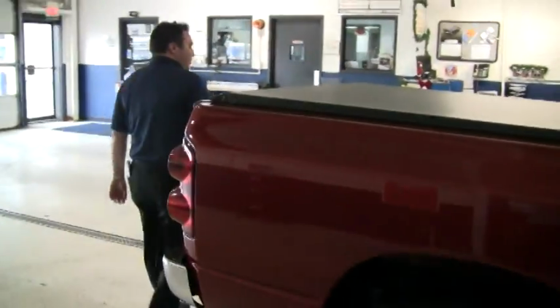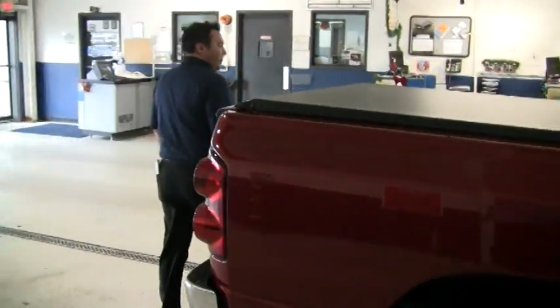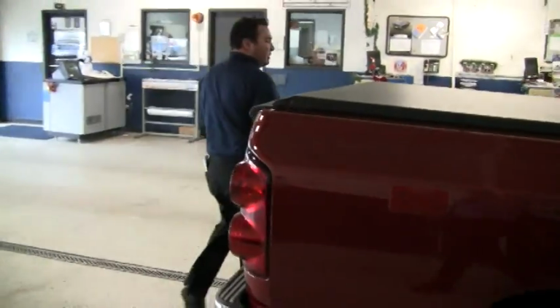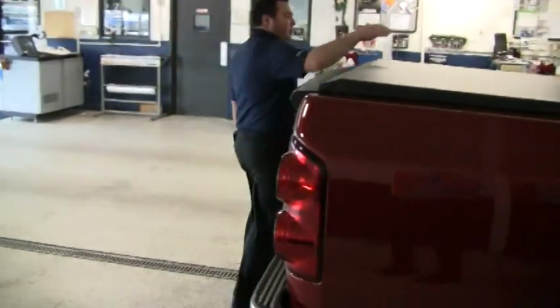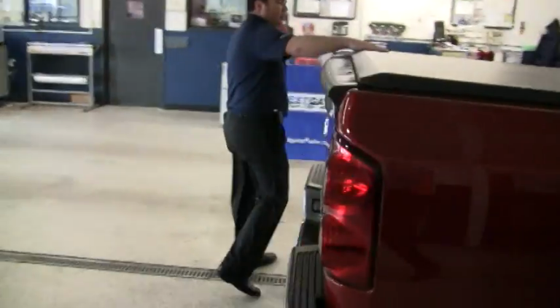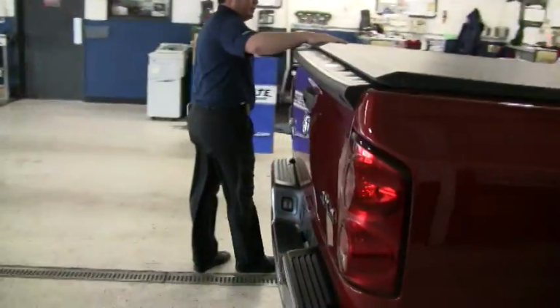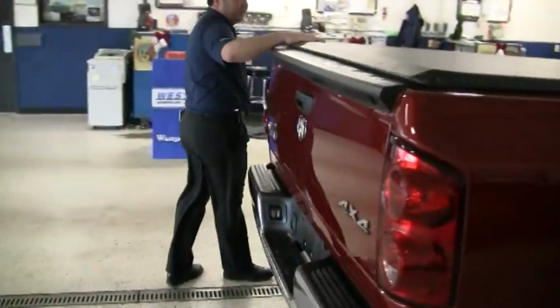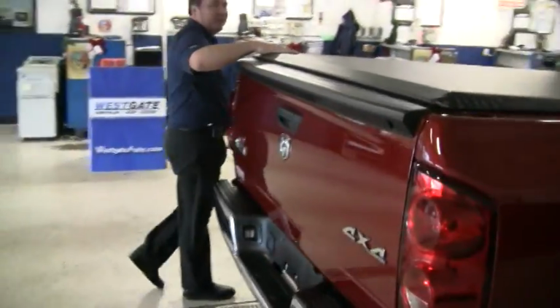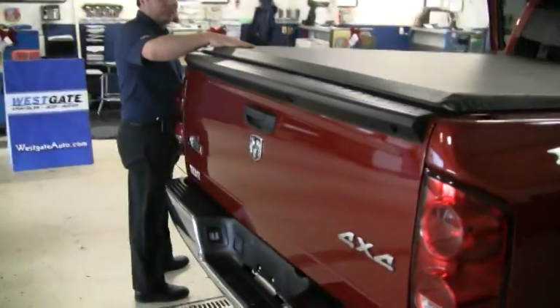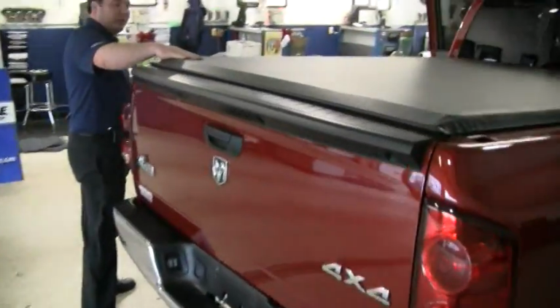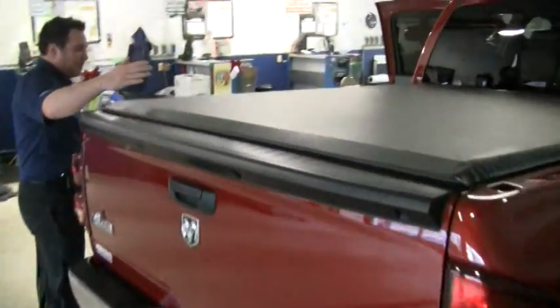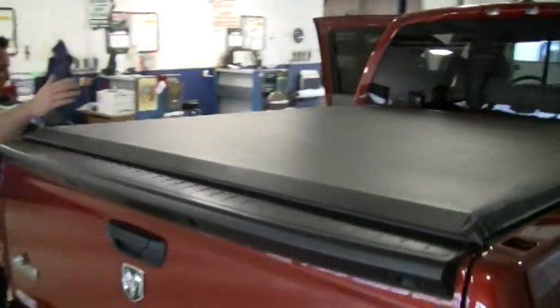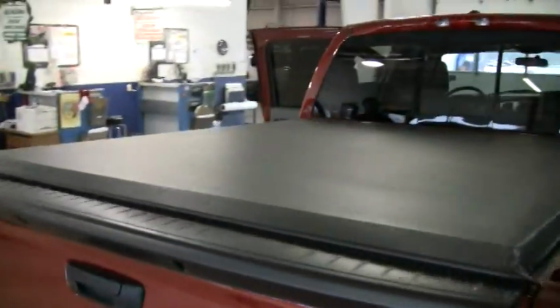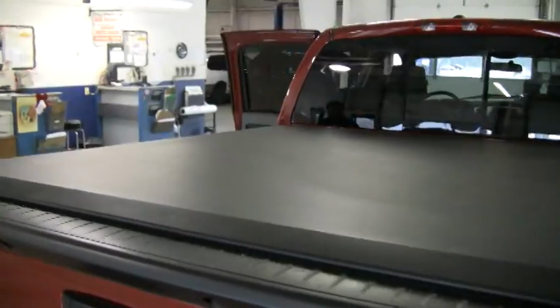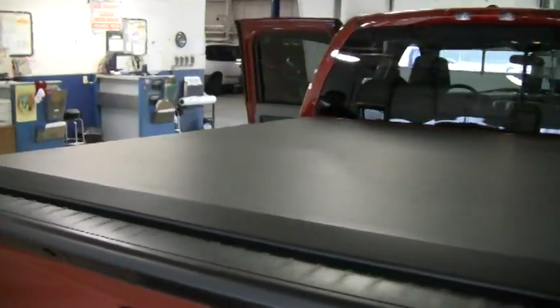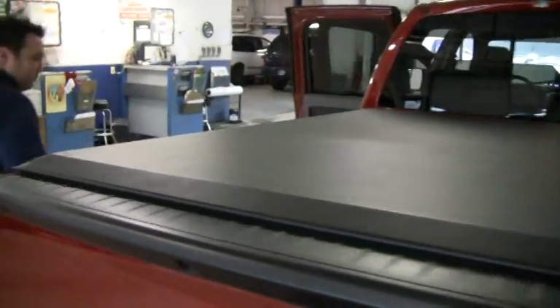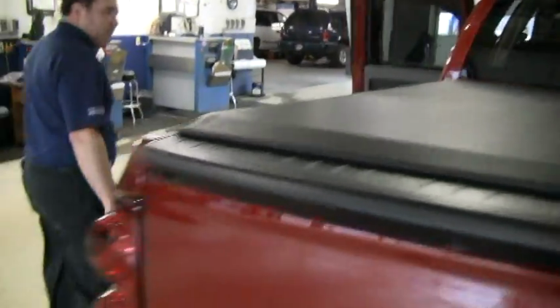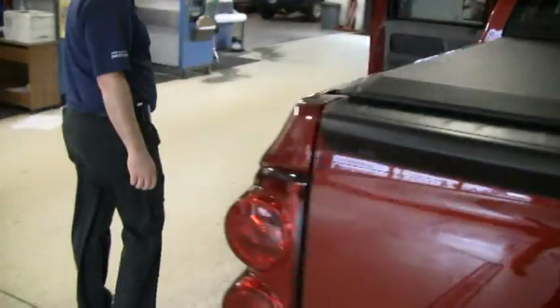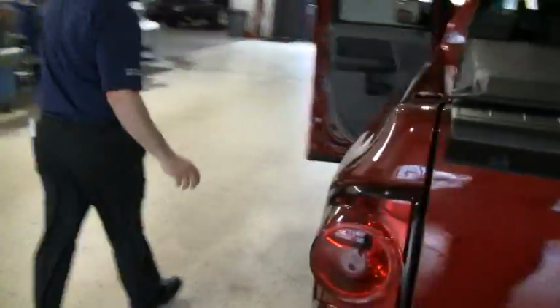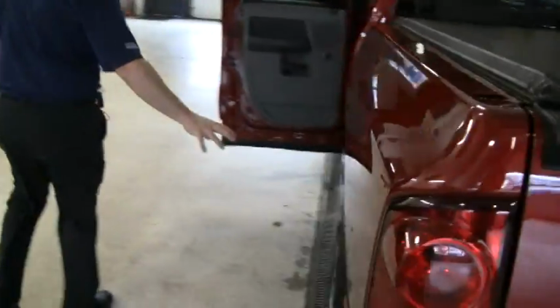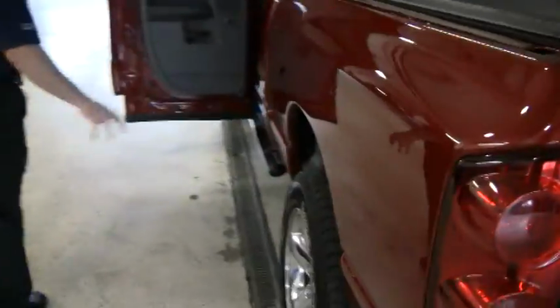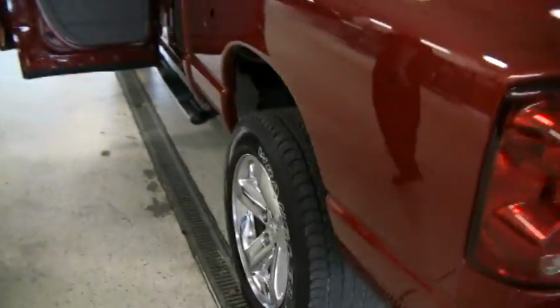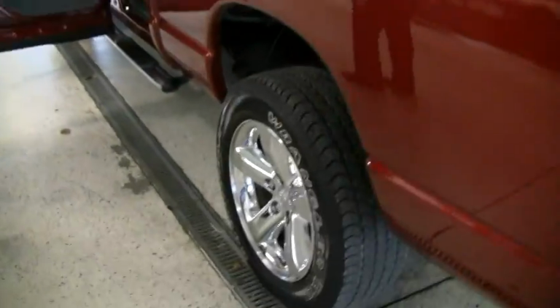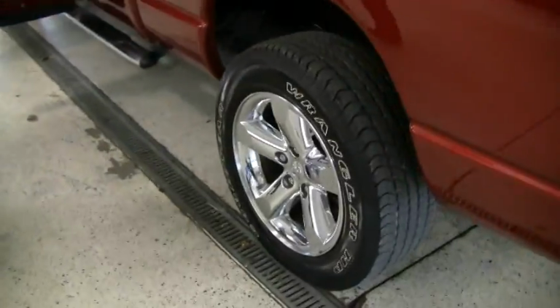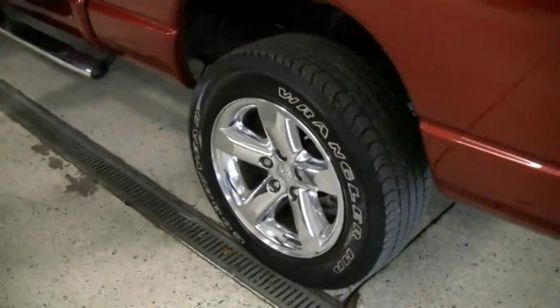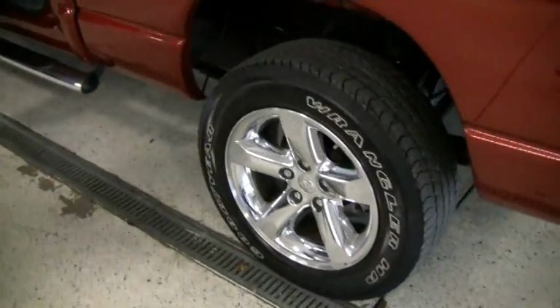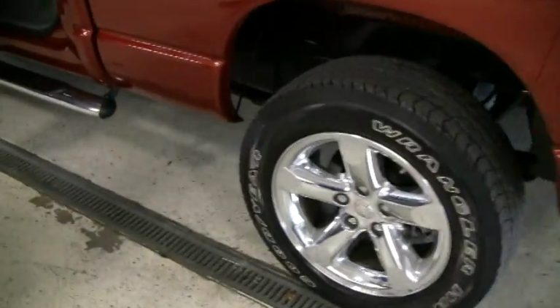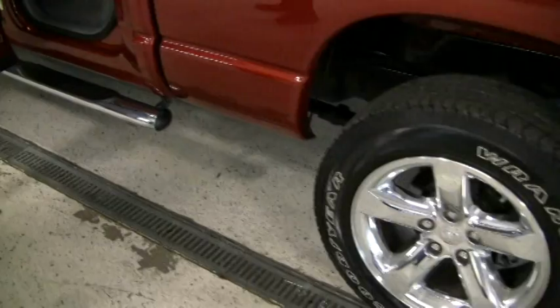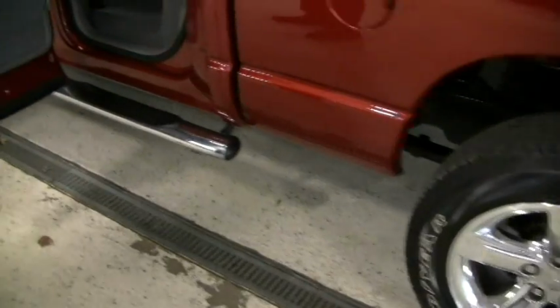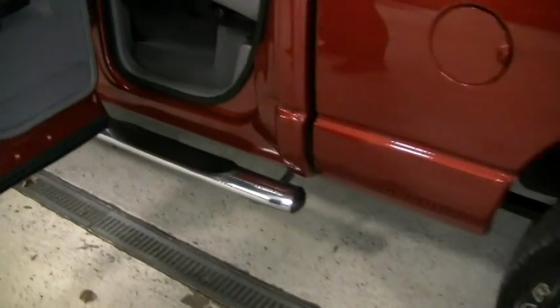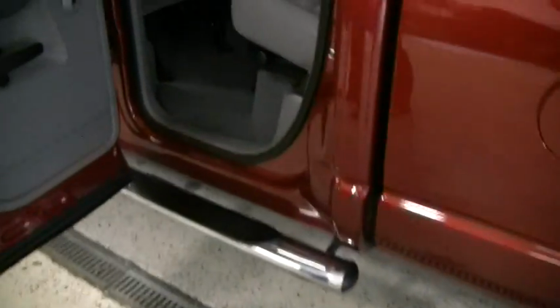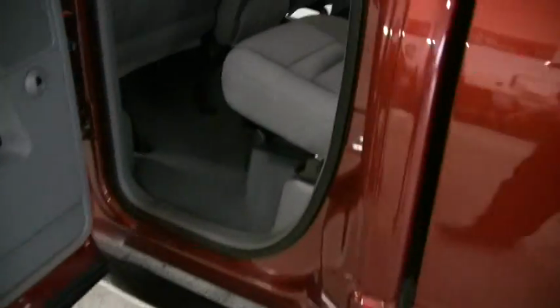Around the back here, I want to show off that it does have the access cover — everybody likes those. Coming around here, check out the big 20-inch chrome wheels and the chrome tubular steps to help you get in this truck.